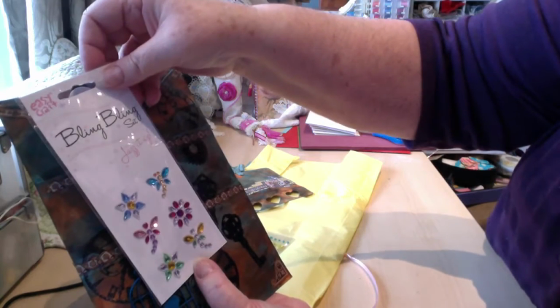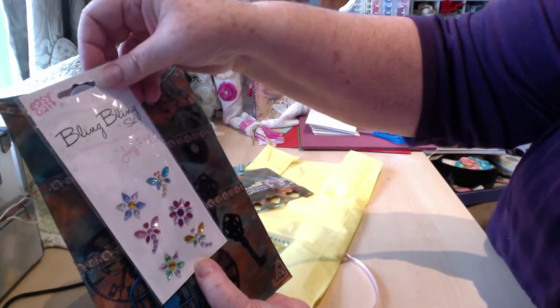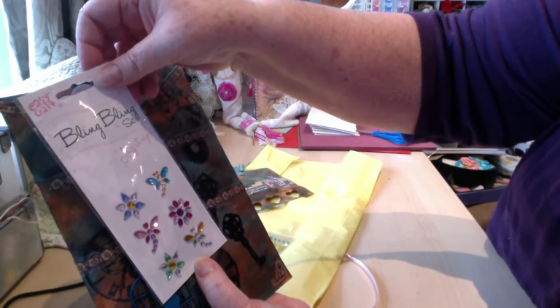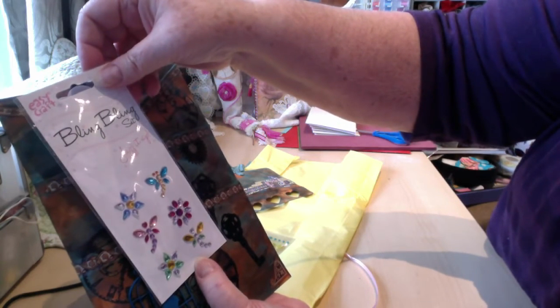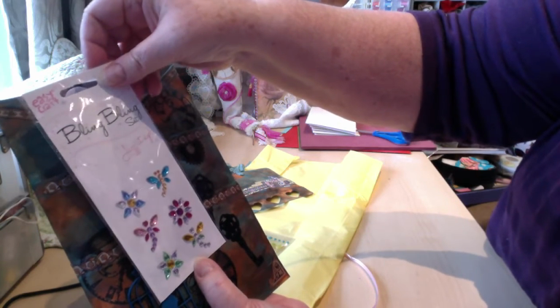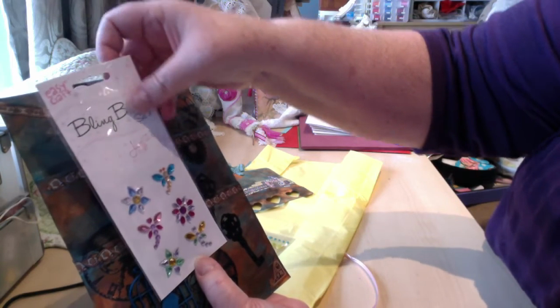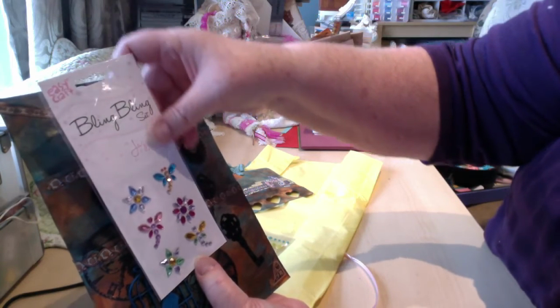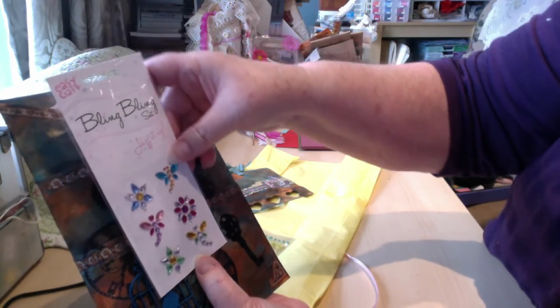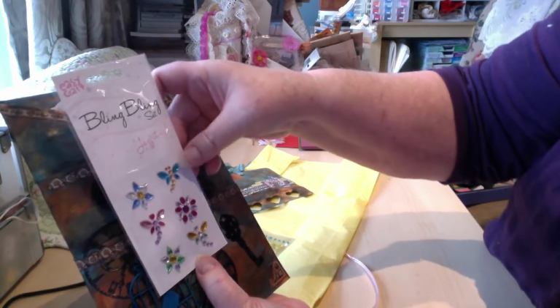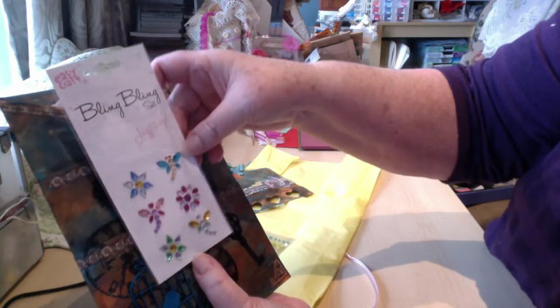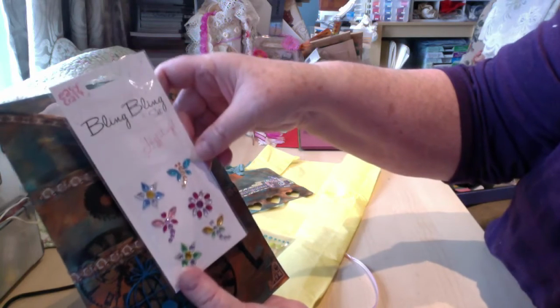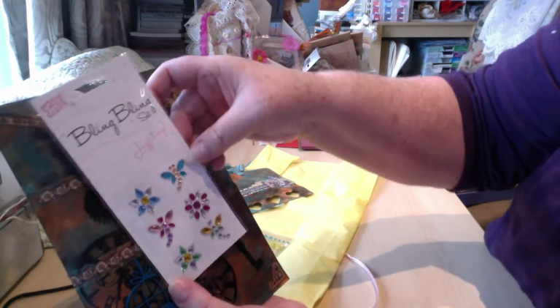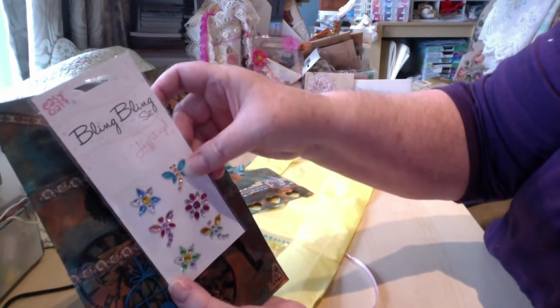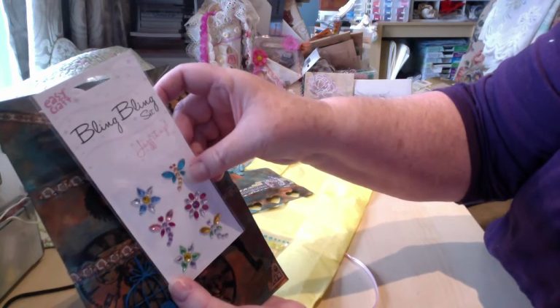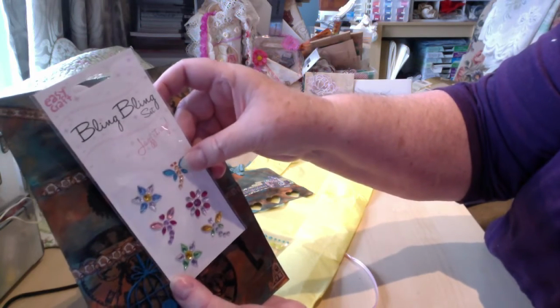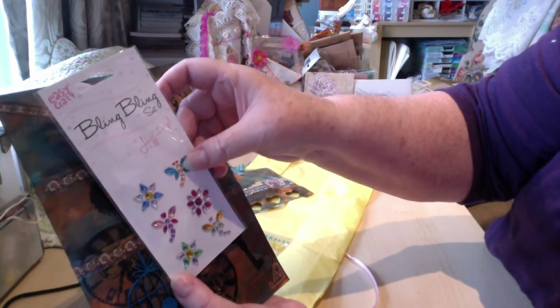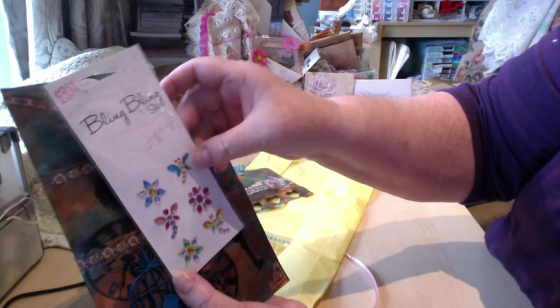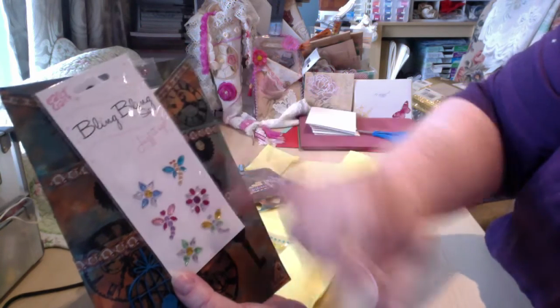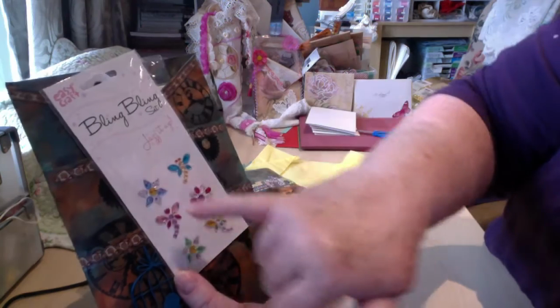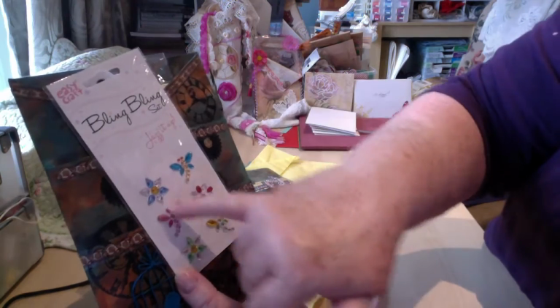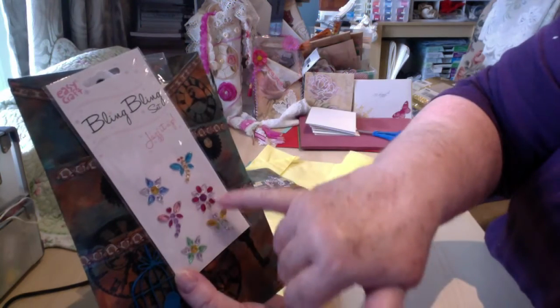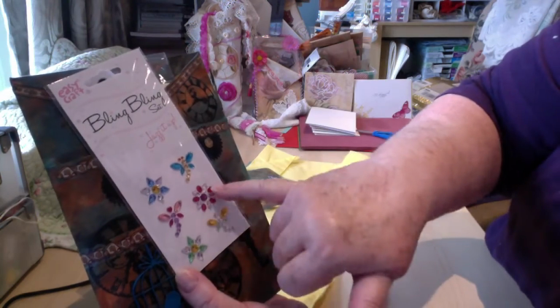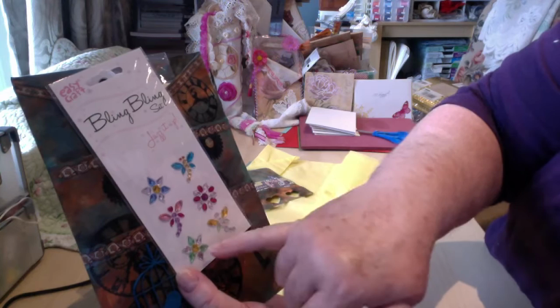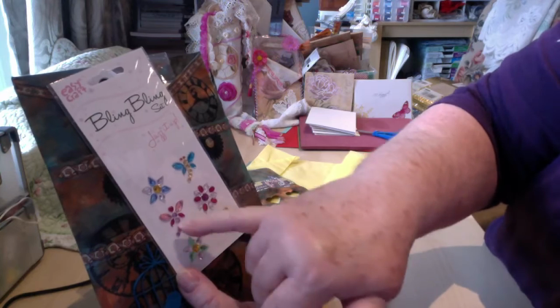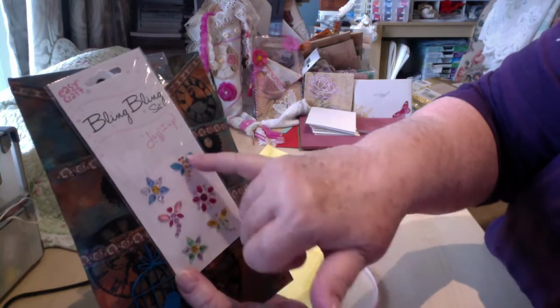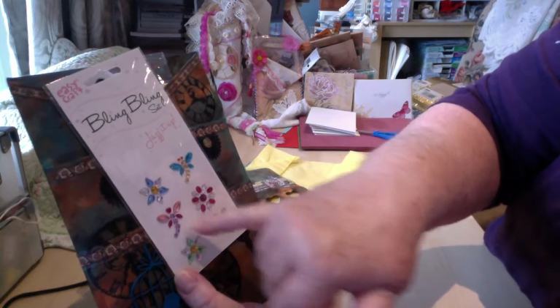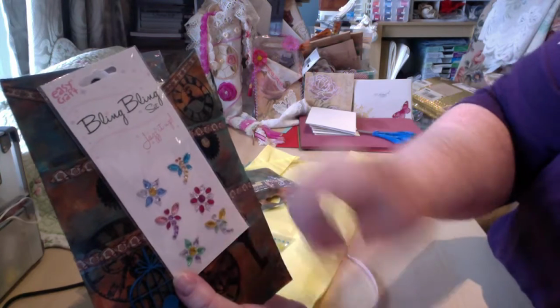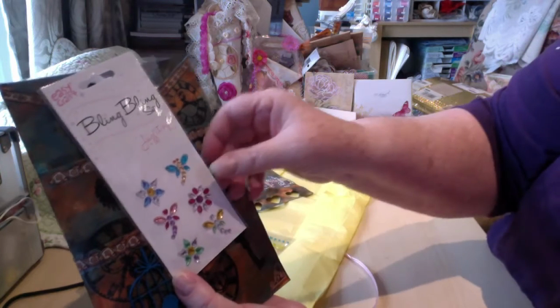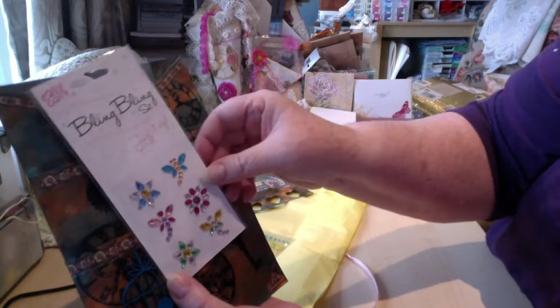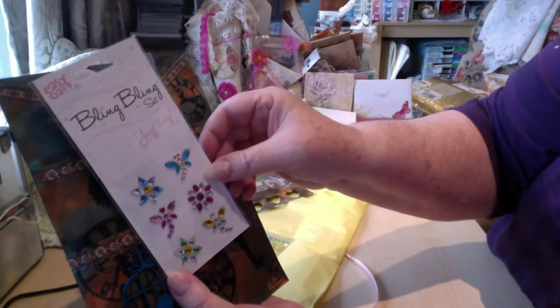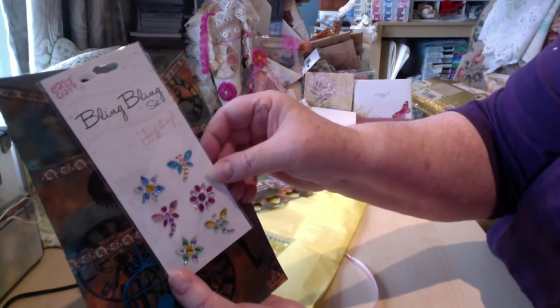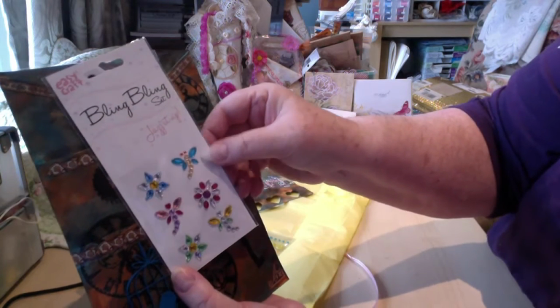Oh, a bling bling set — jazz it up! Isn't that cute? It's a little dragonfly and bling. A flower, three flowers and three dragonflies. Isn't that cute?